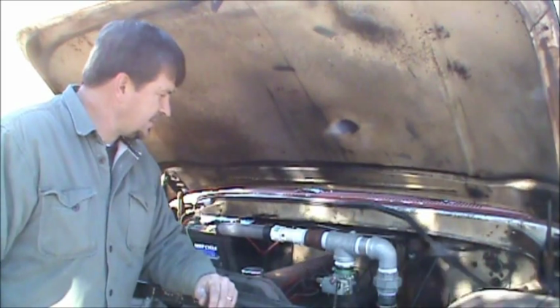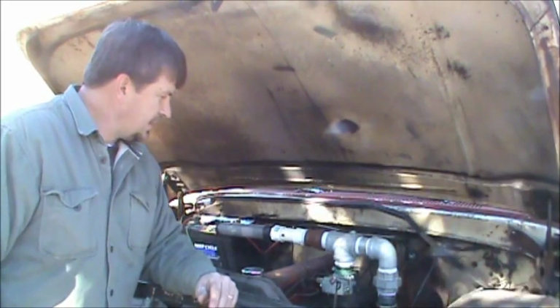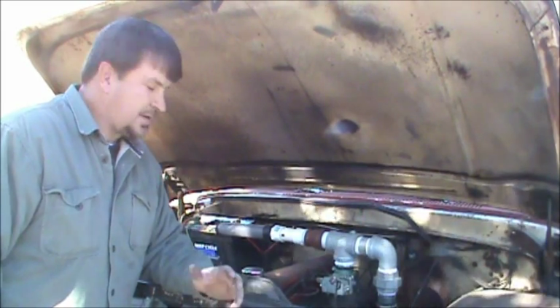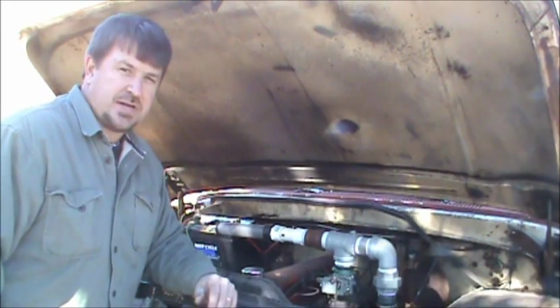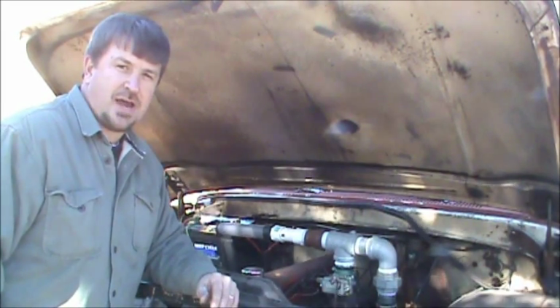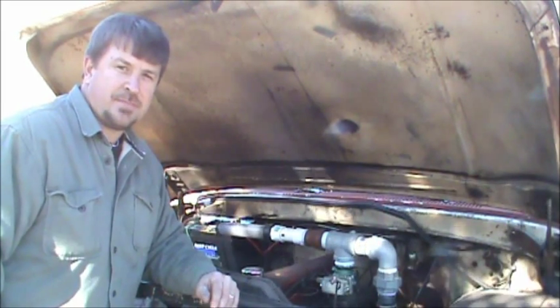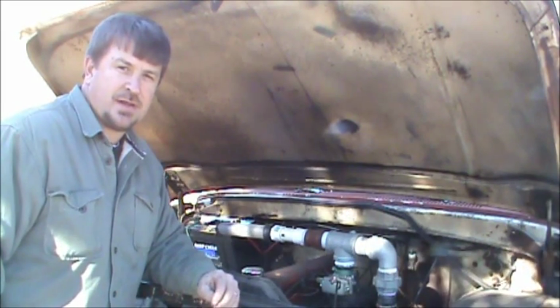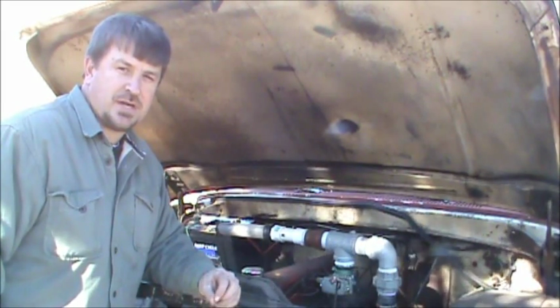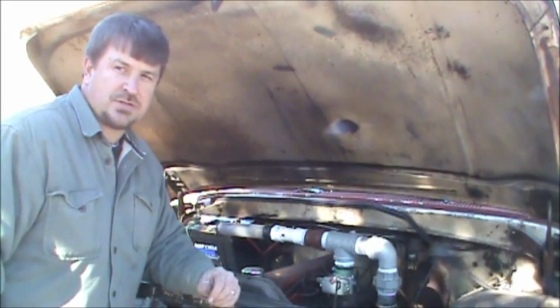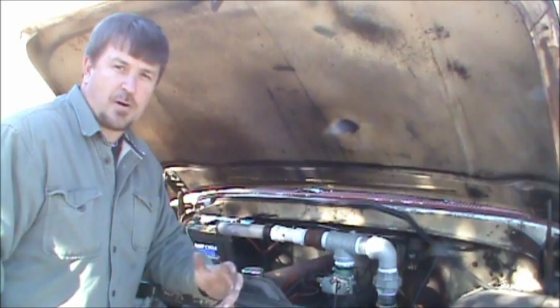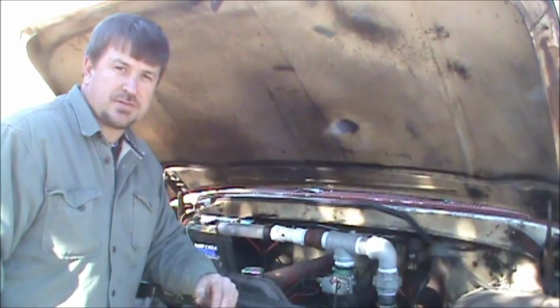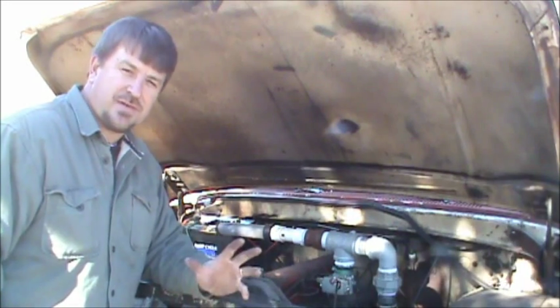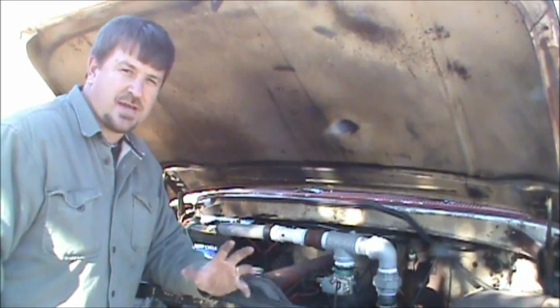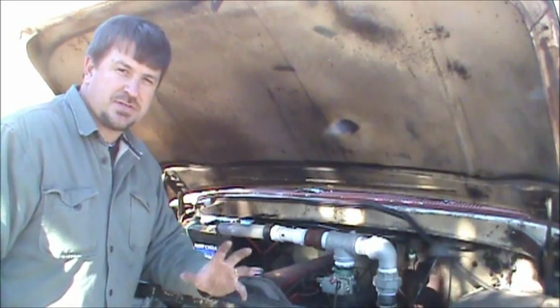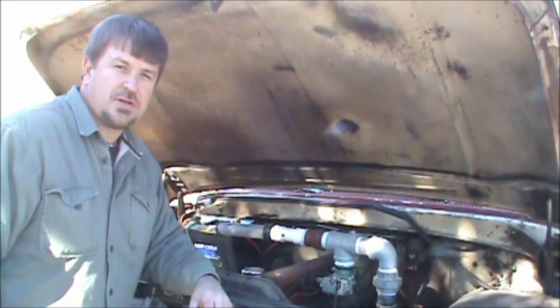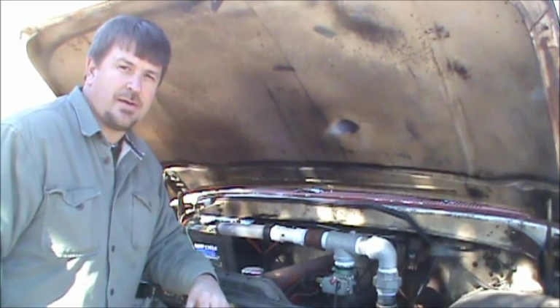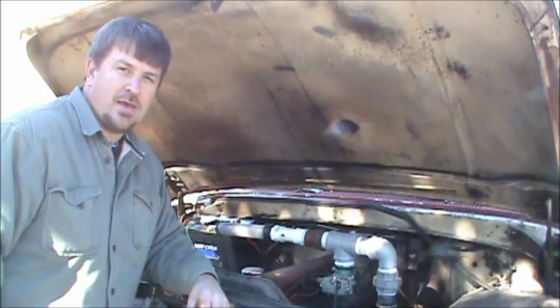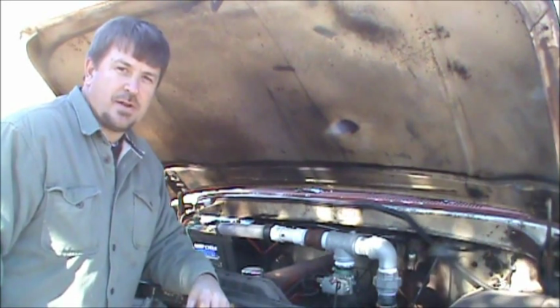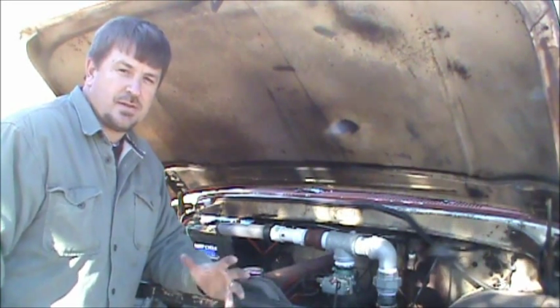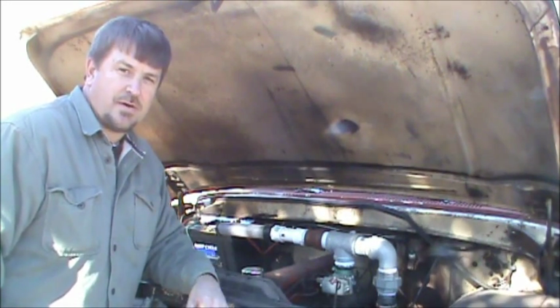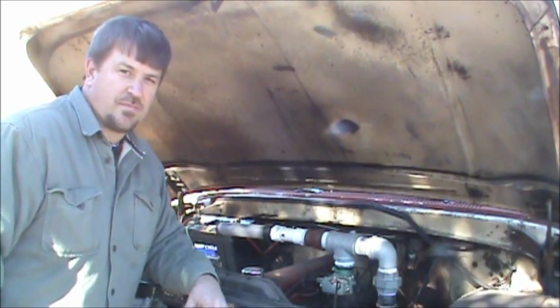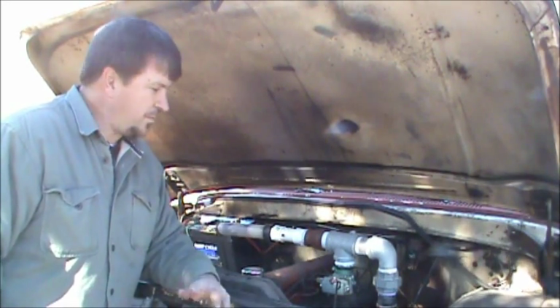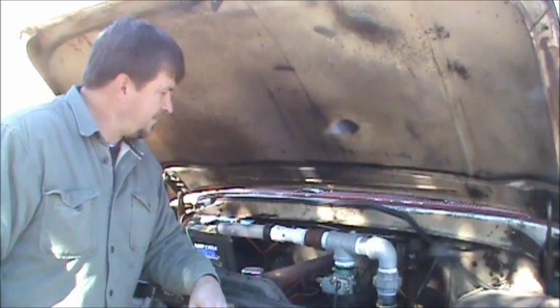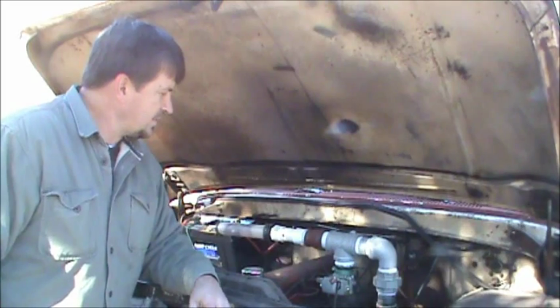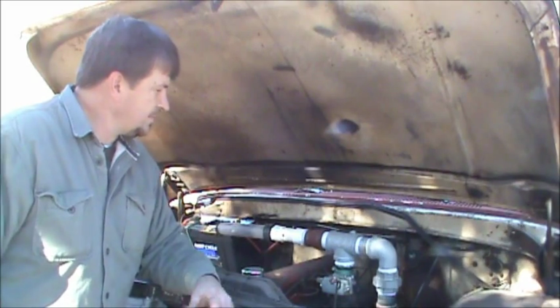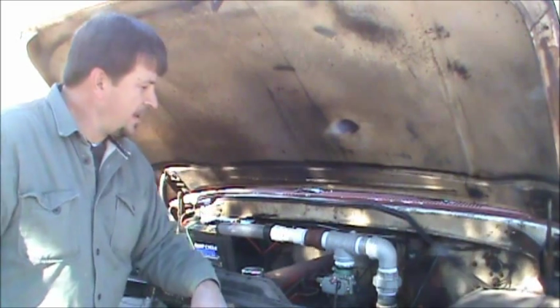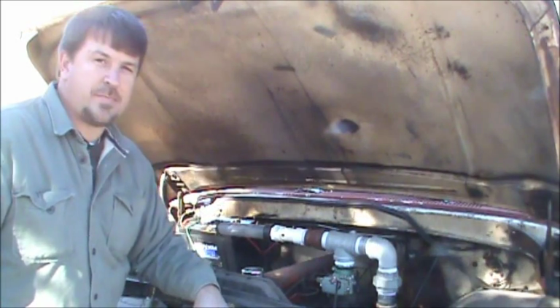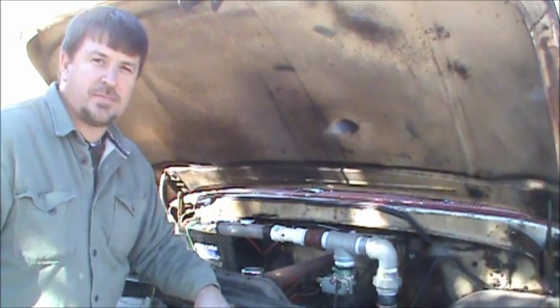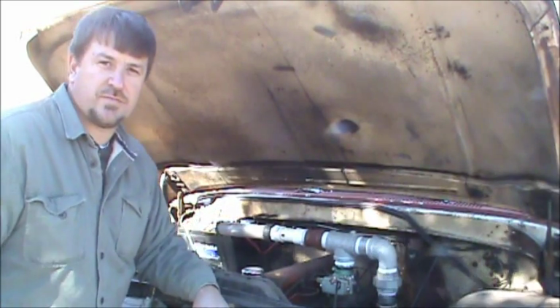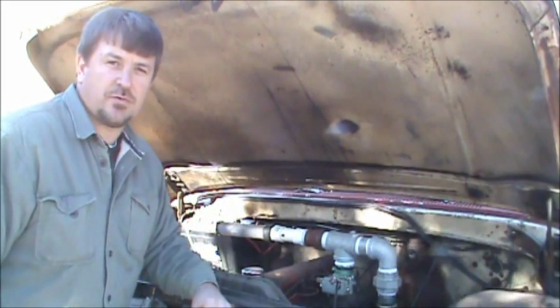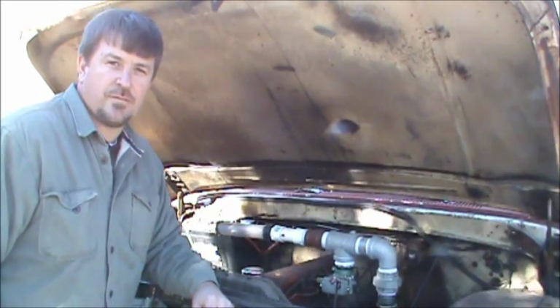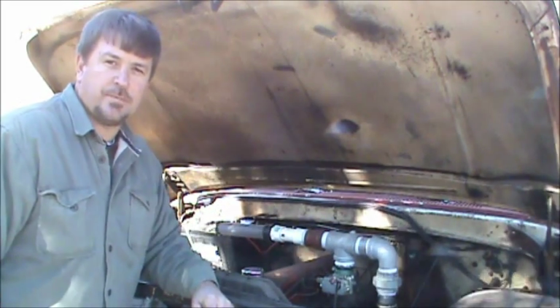Didn't have to change the timing. Didn't have to change the spark plugs. Just advanced the timing just a little bit. Very few modifications had to be made to make this vehicle run off of wood.